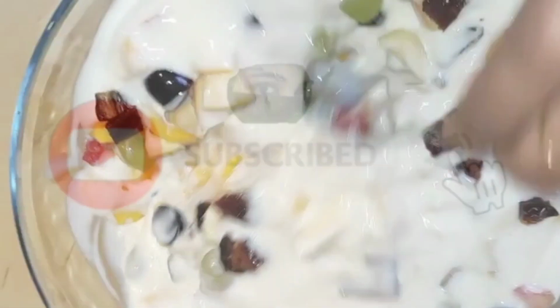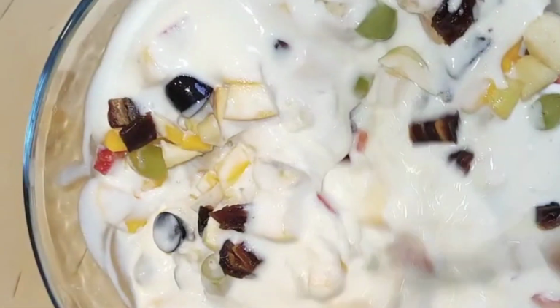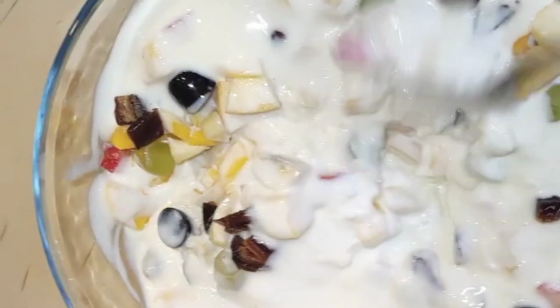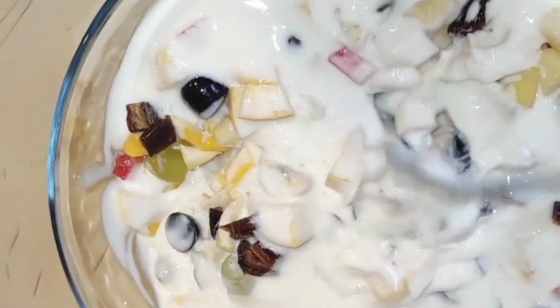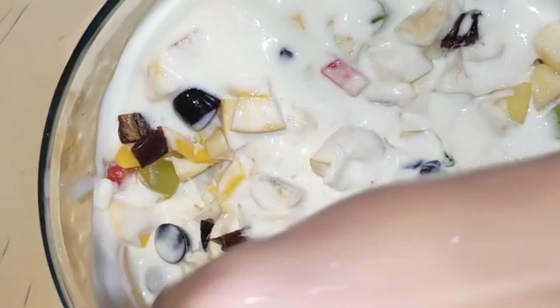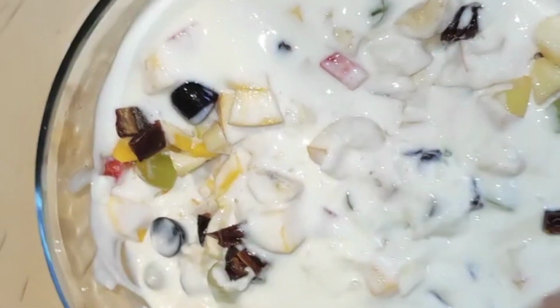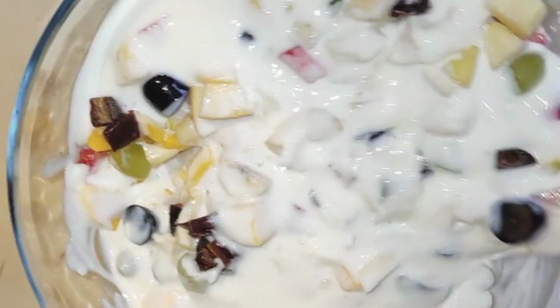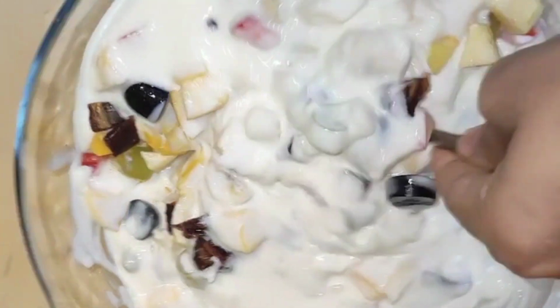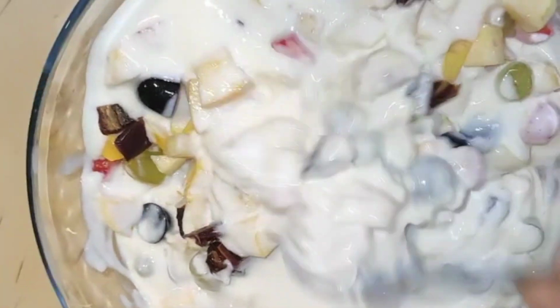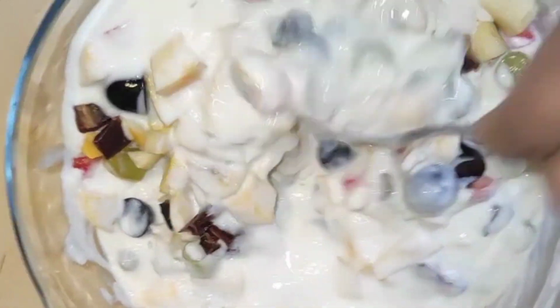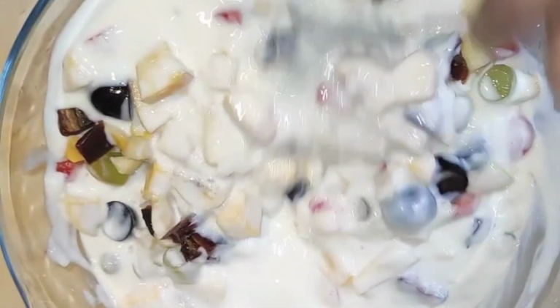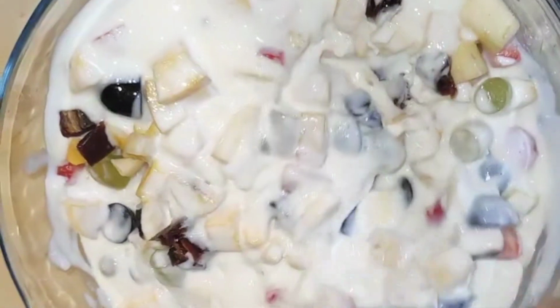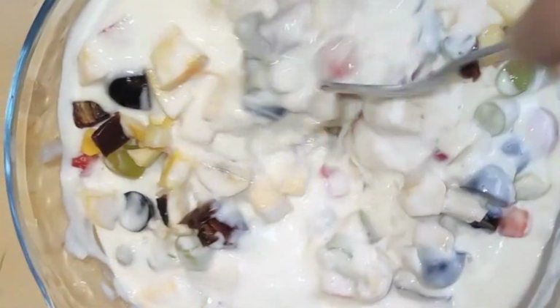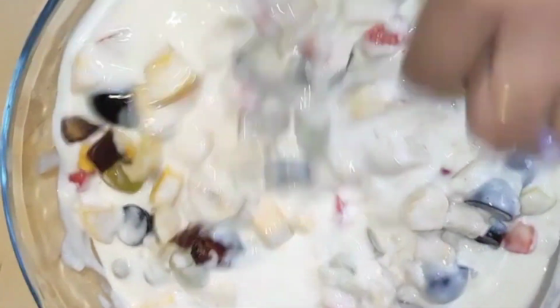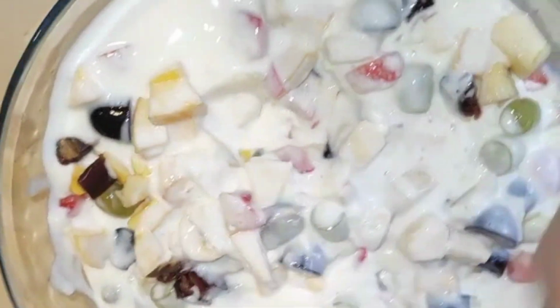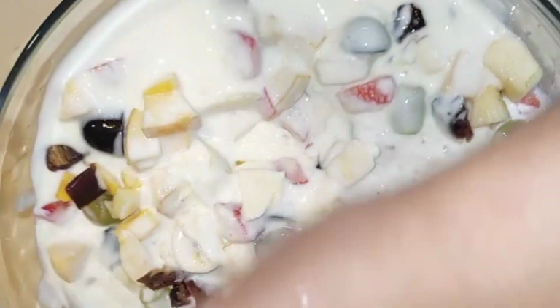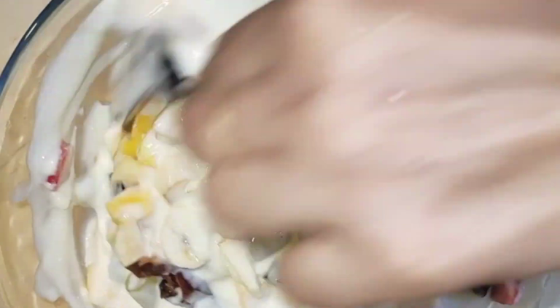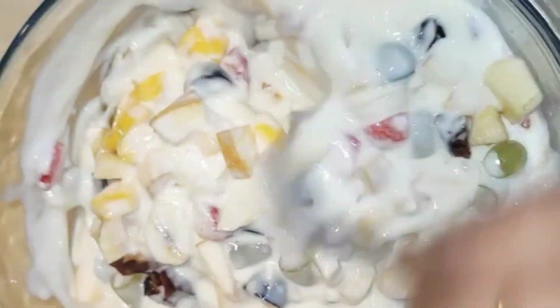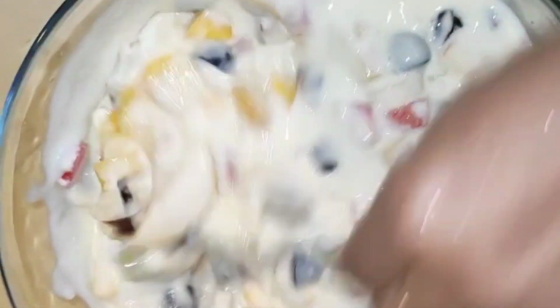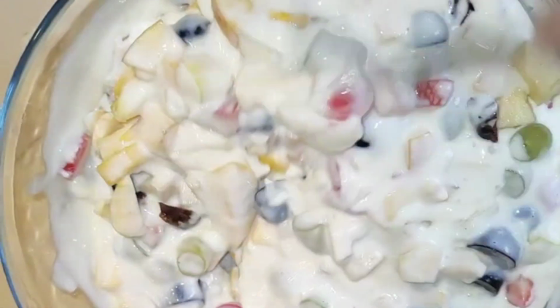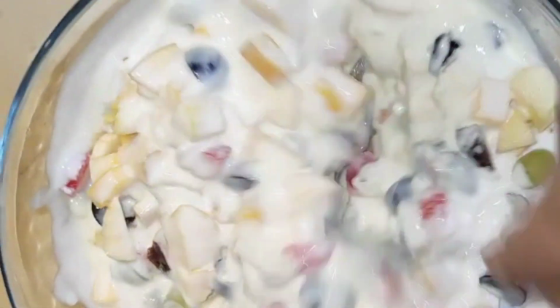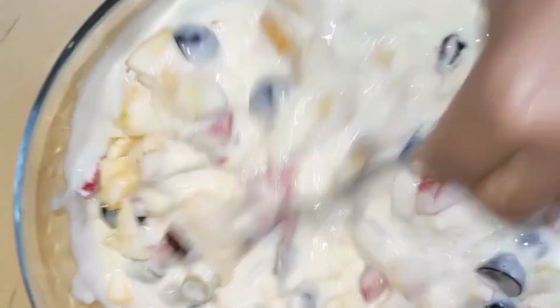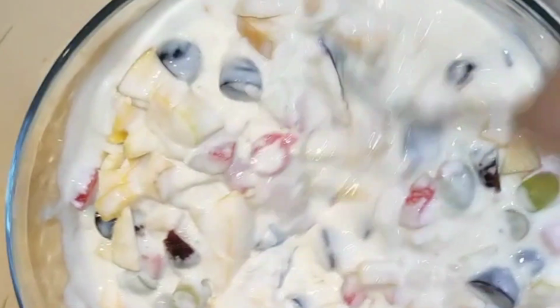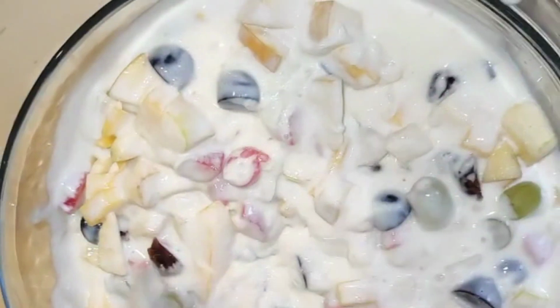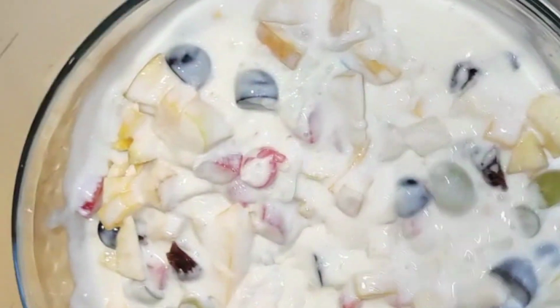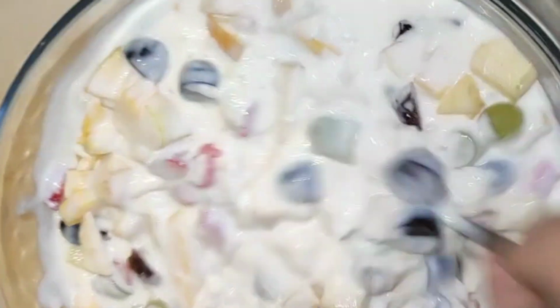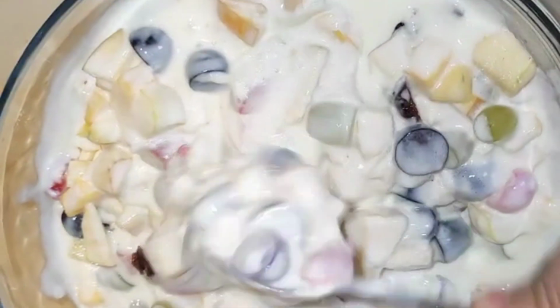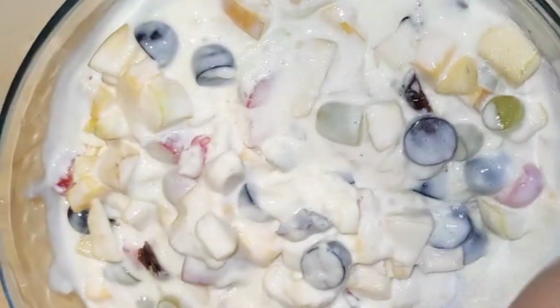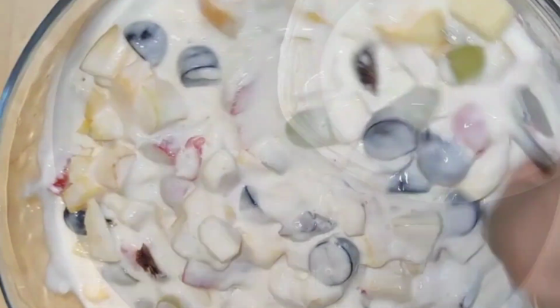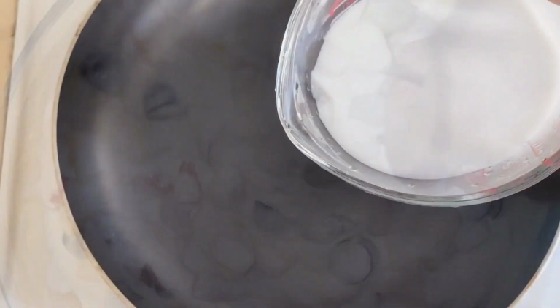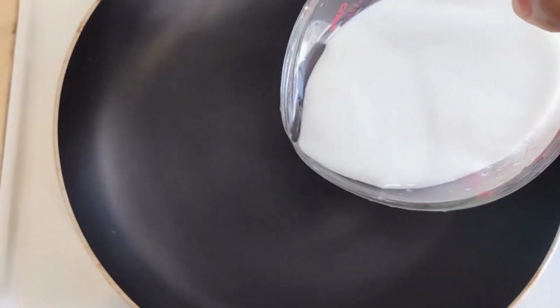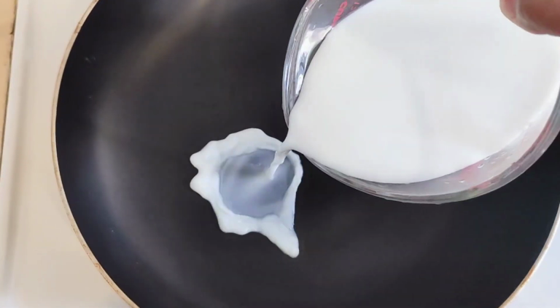Hi friends, Assalamualaikum. Welcome back to Magikuti Sail. I am going to make a simple recipe in this video.